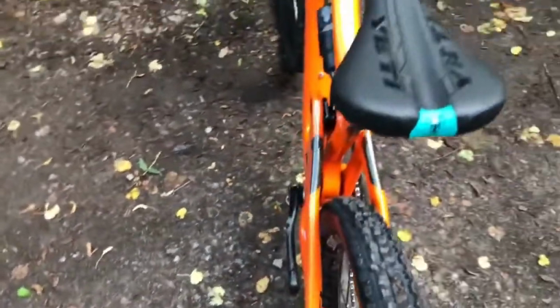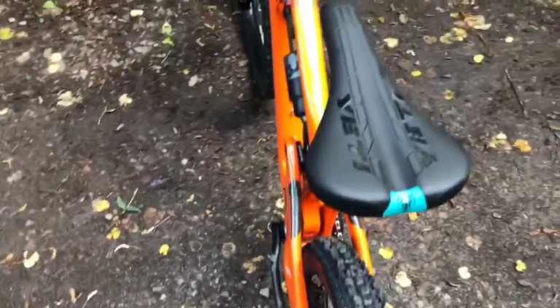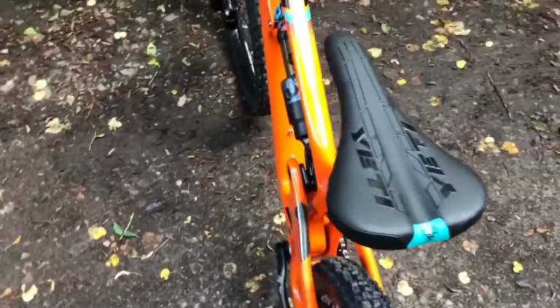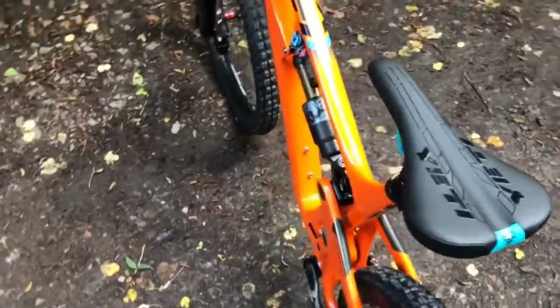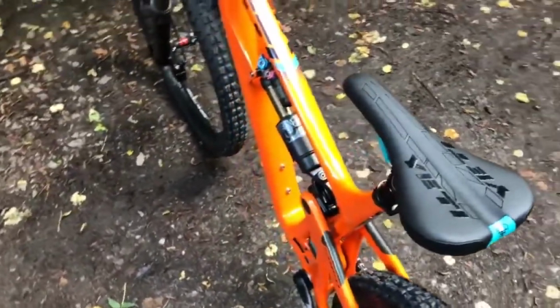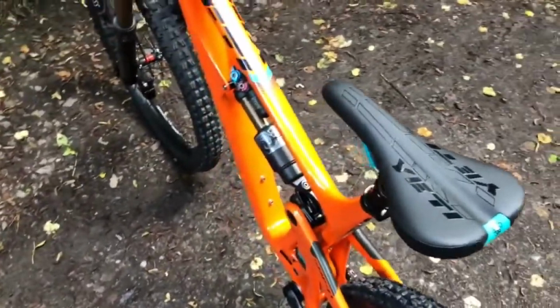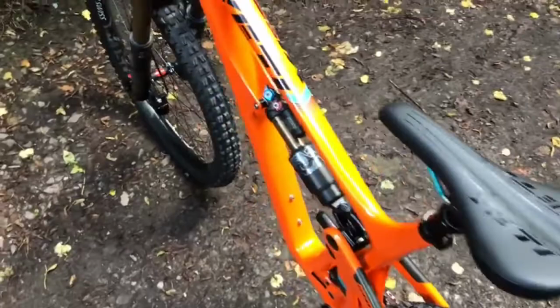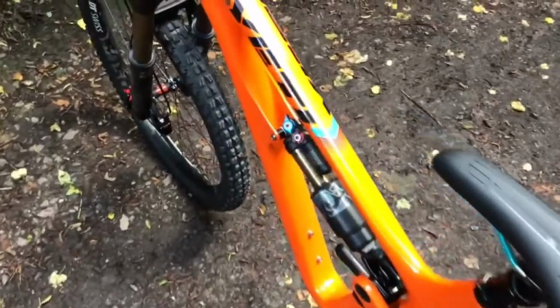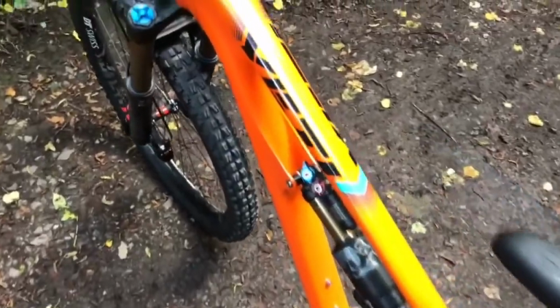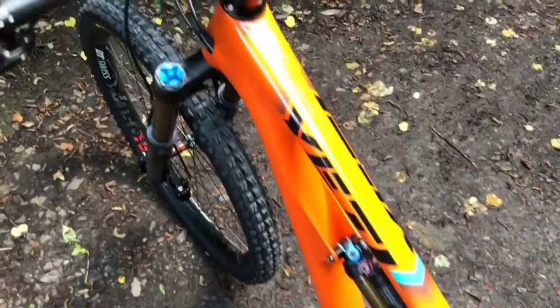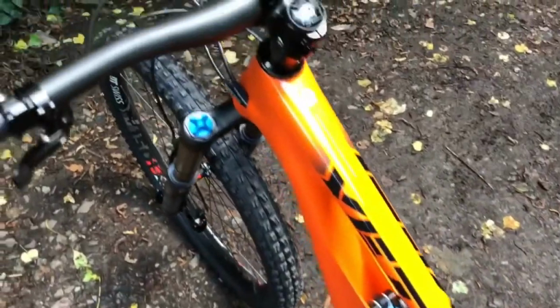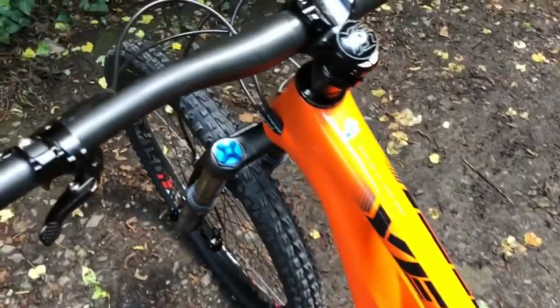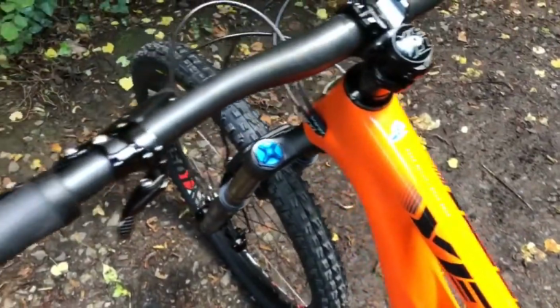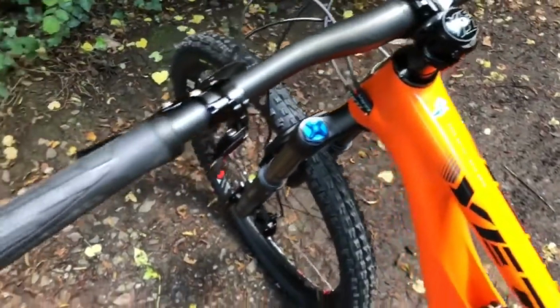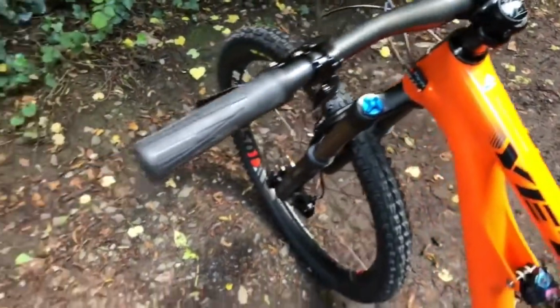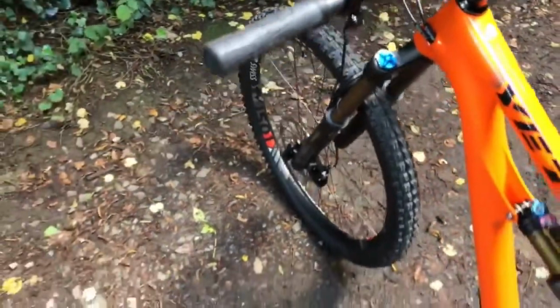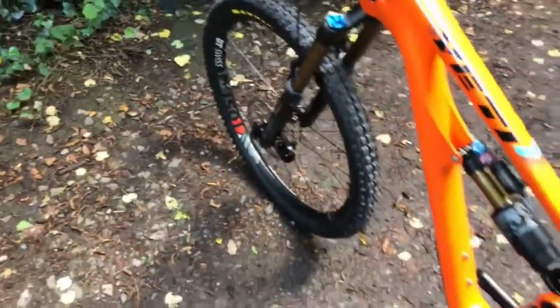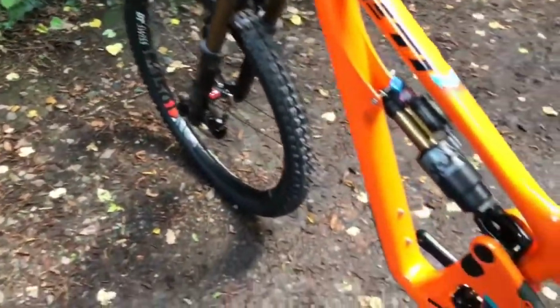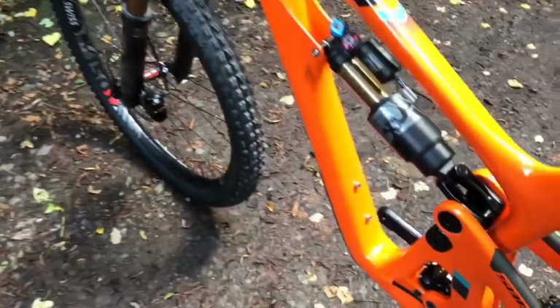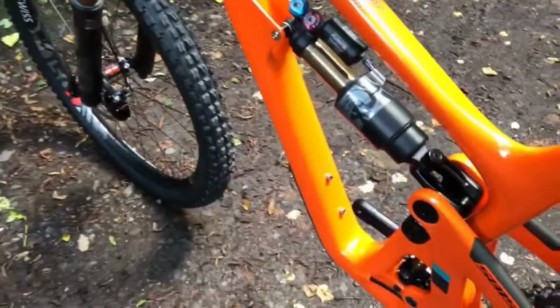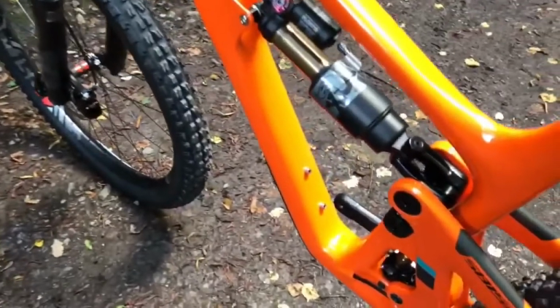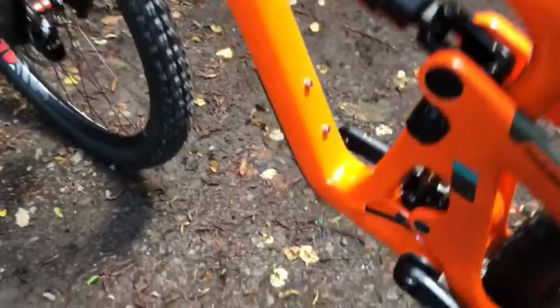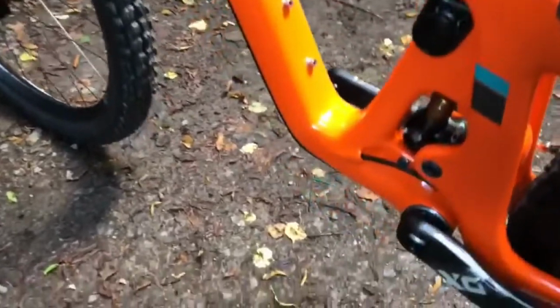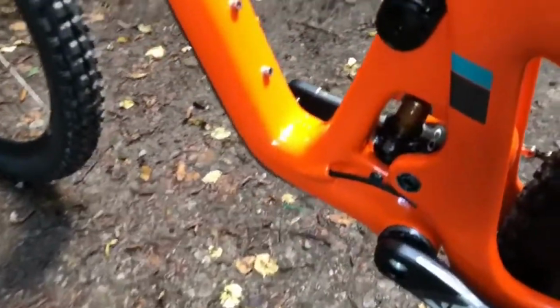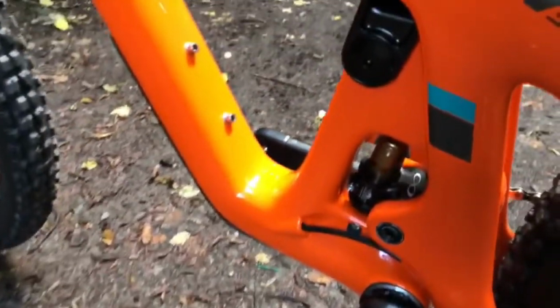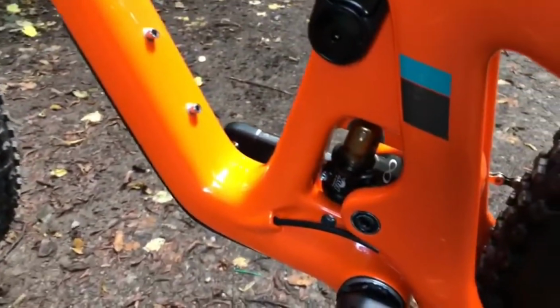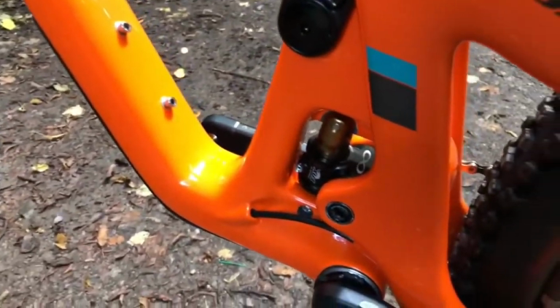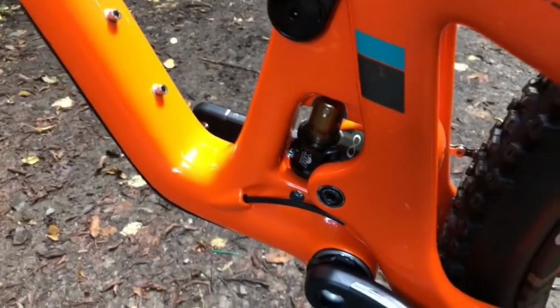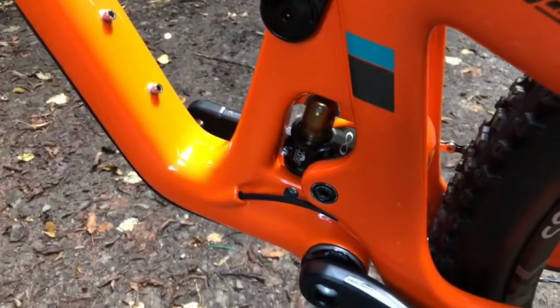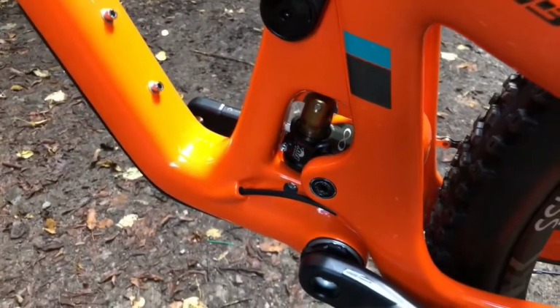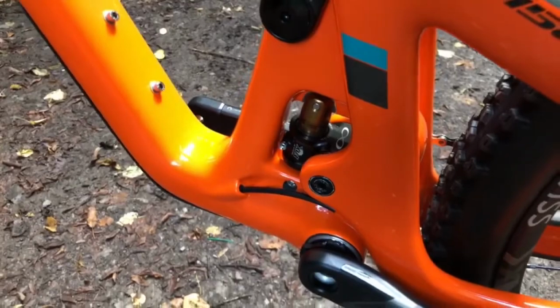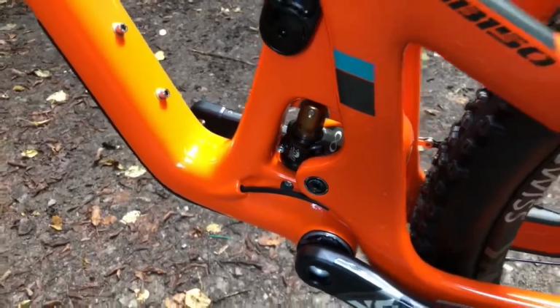New Yeti WTB saddle. There's a 5x Ergon grips on this. You can see the Switch Infinity down there — this is the same Switch Infinity that fits on the current models.